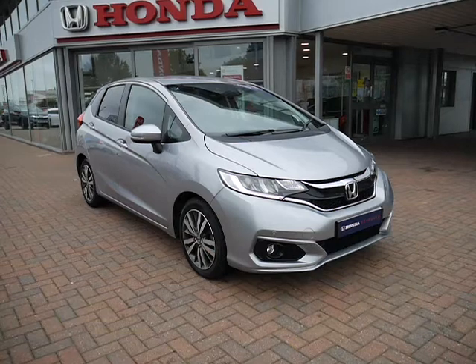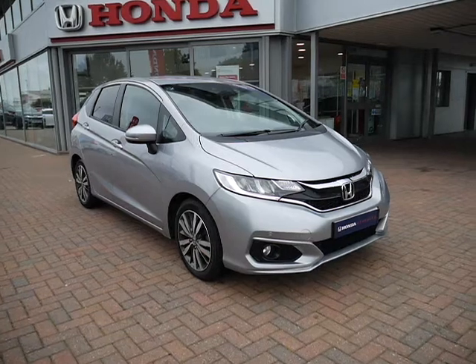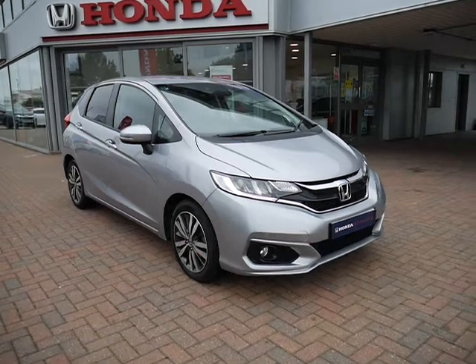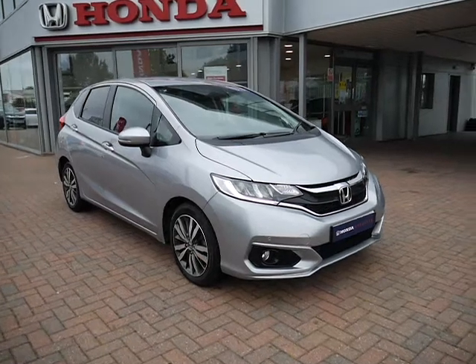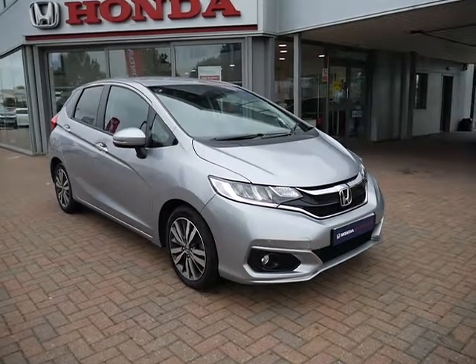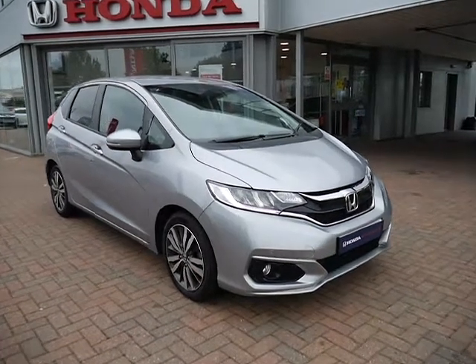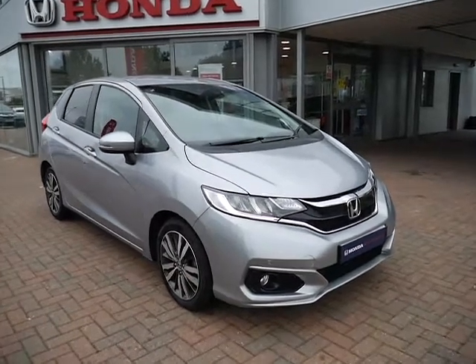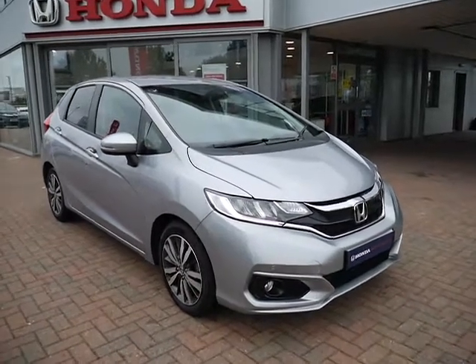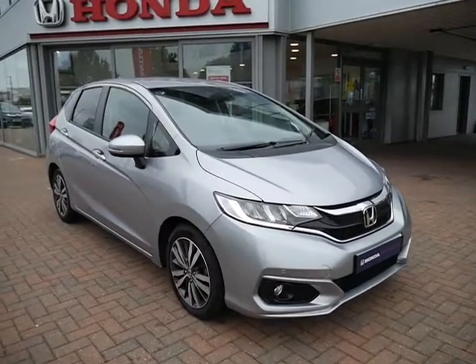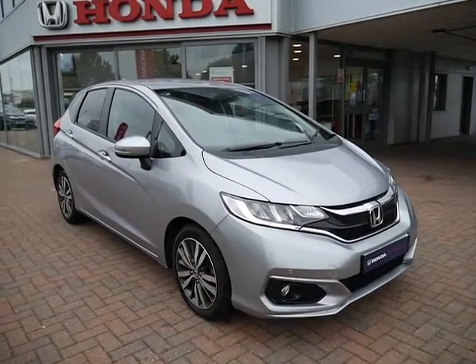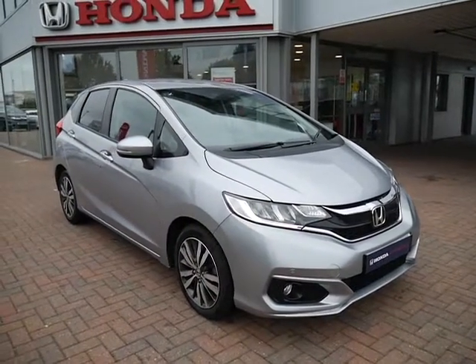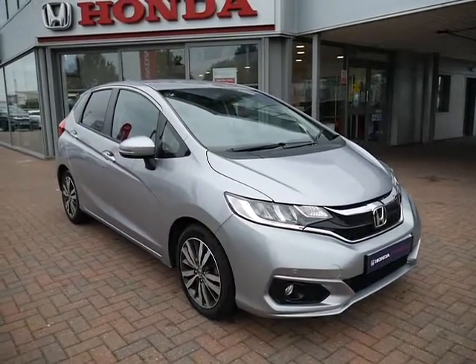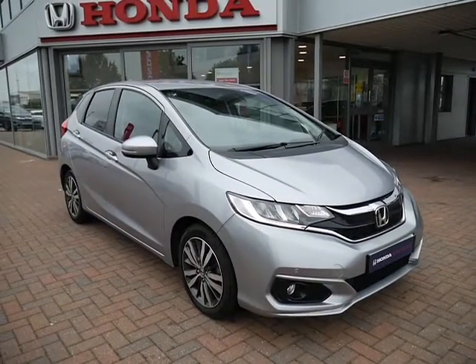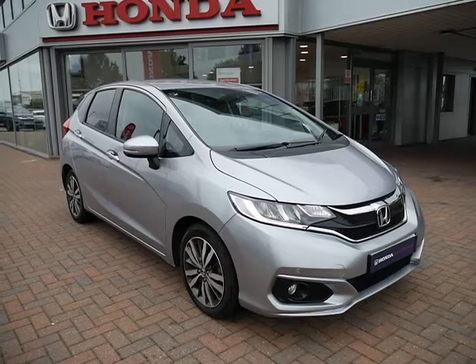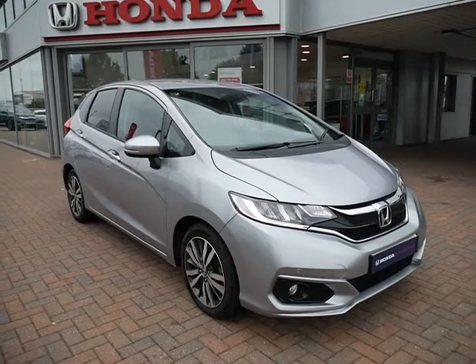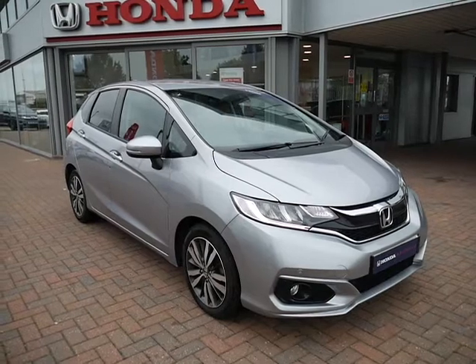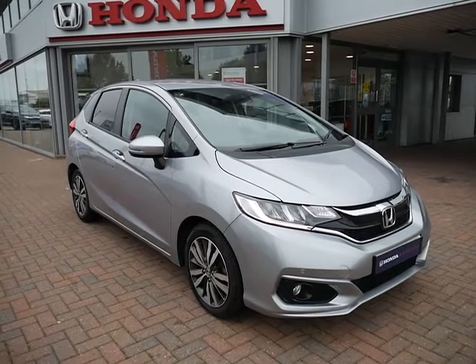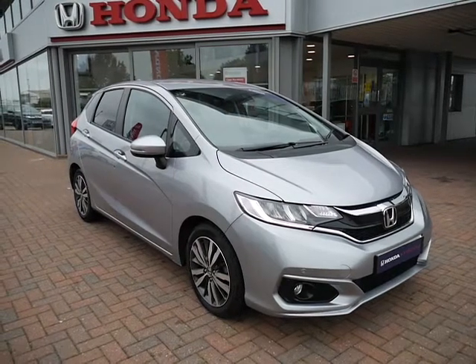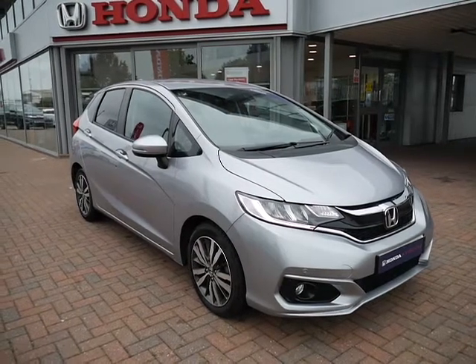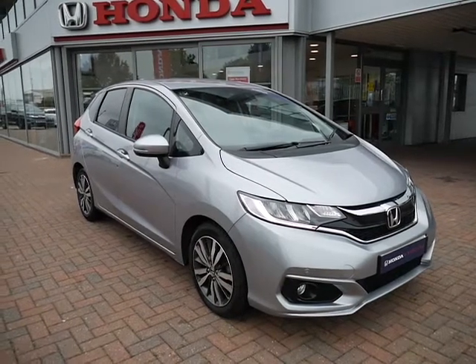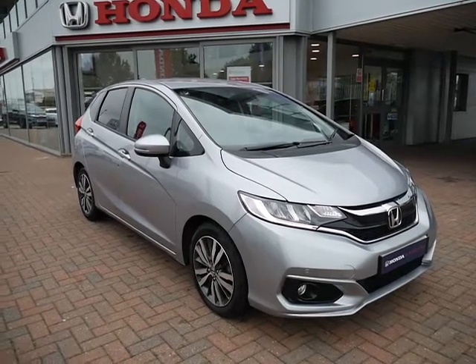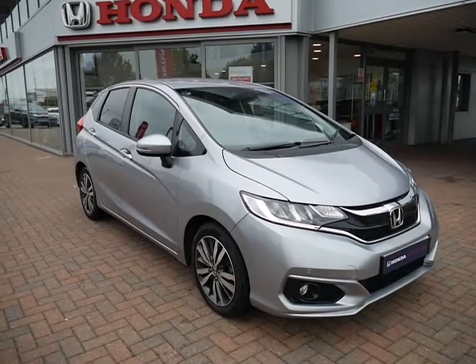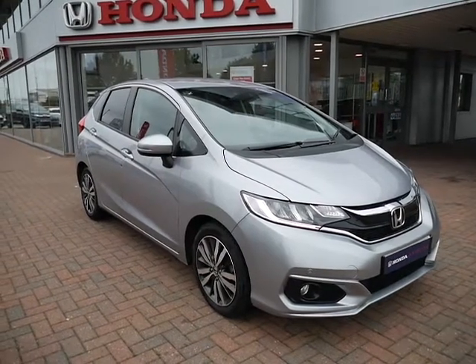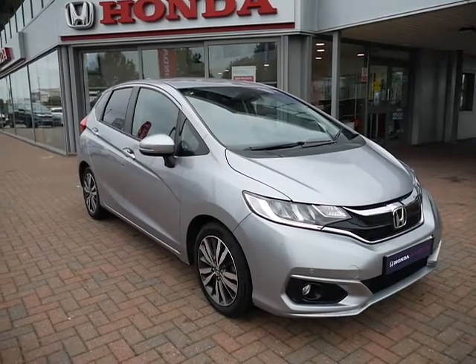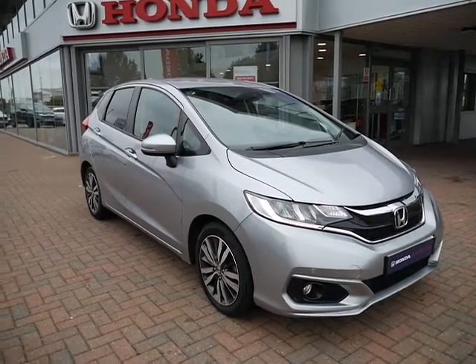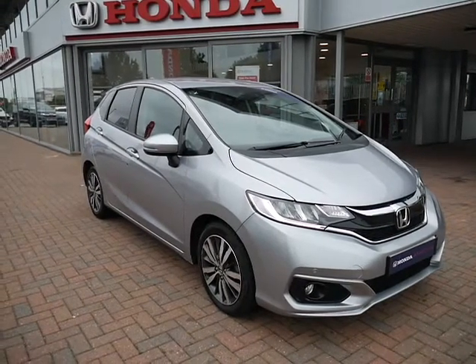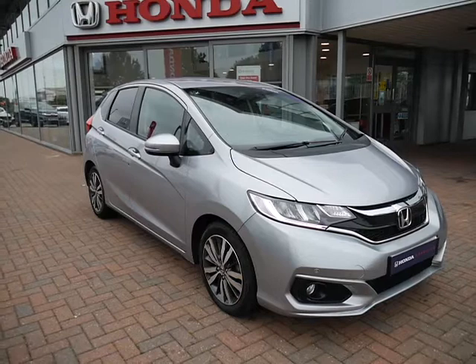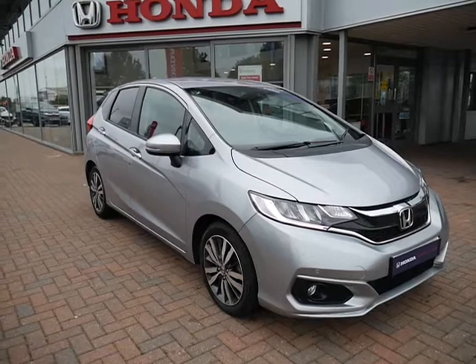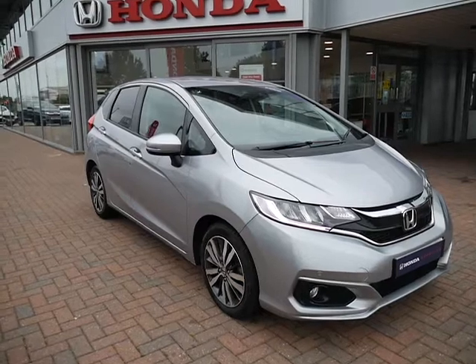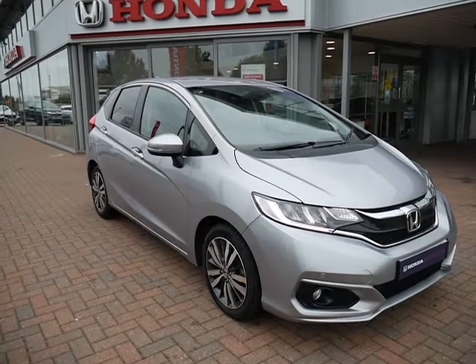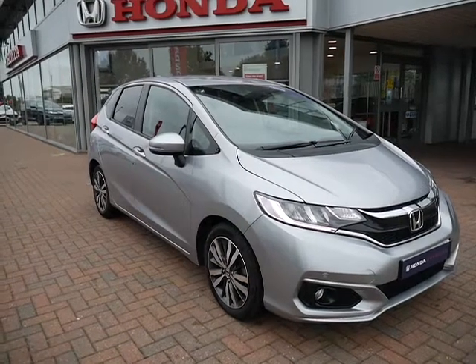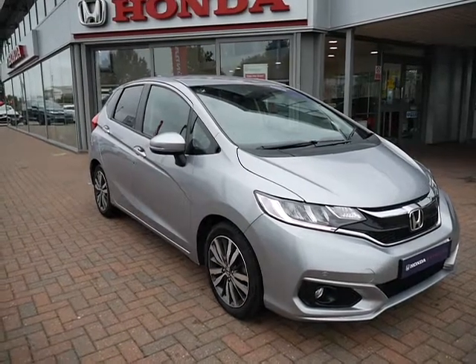Hello and welcome to JC Hughes. Today I'll be showing you around one of our used approved Hondas. This is a Honda Jazz — the 1.3 litre petrol EX model — and it comes with a six-speed manual gearbox.